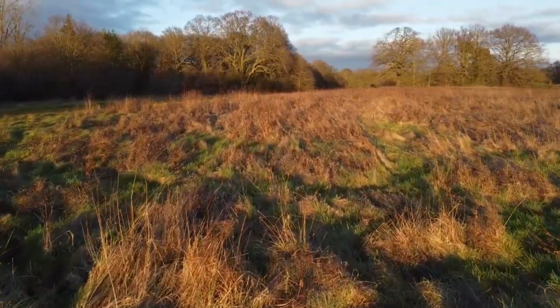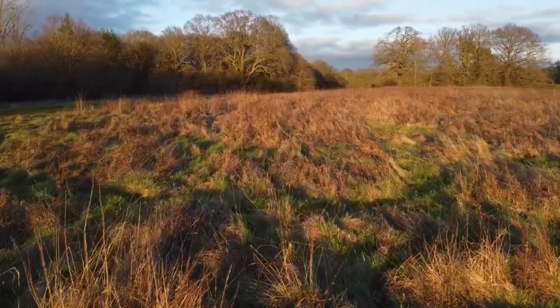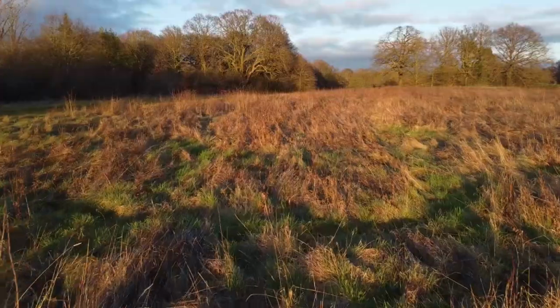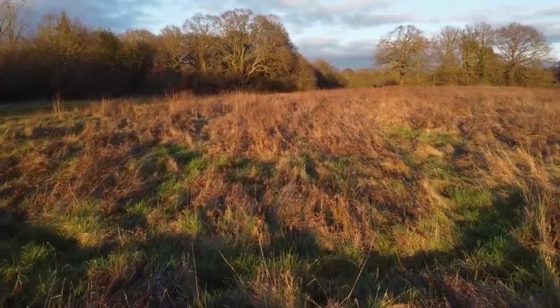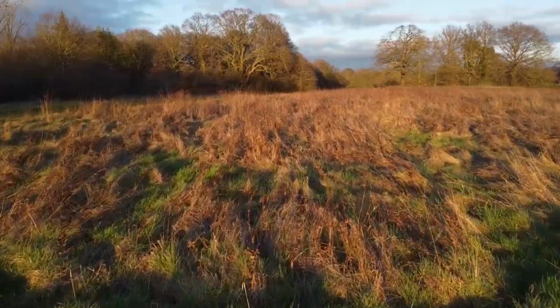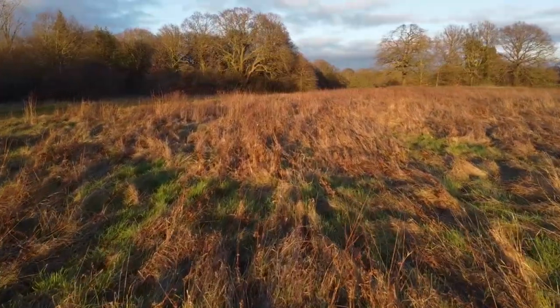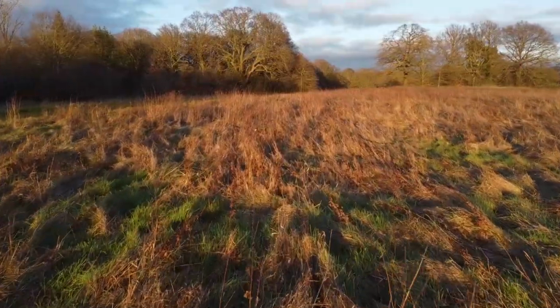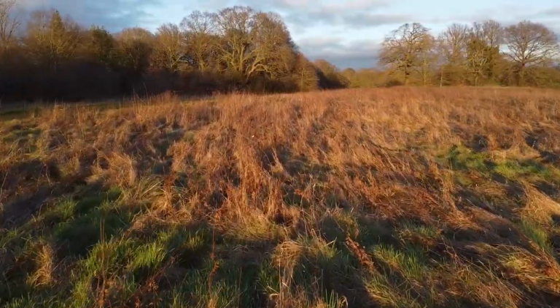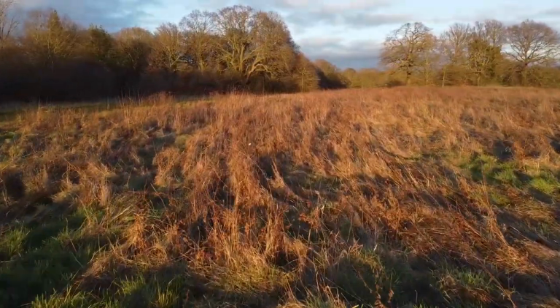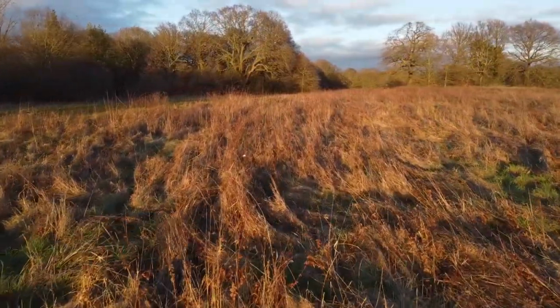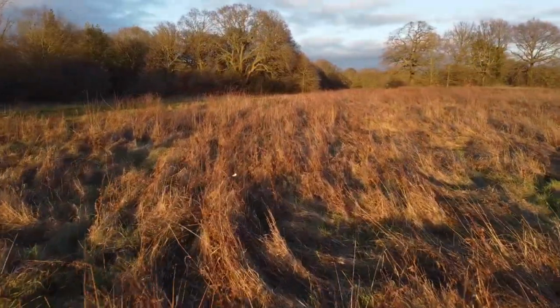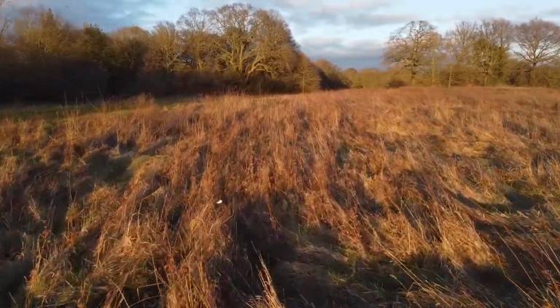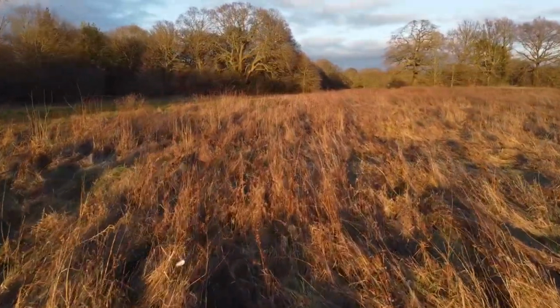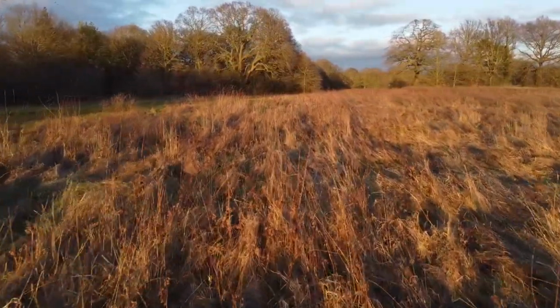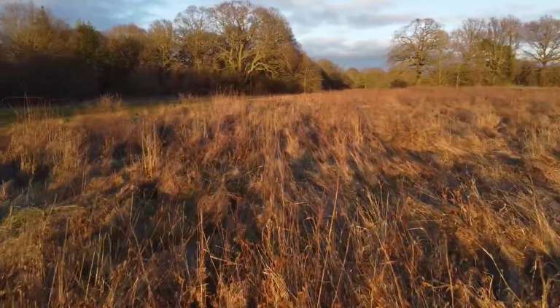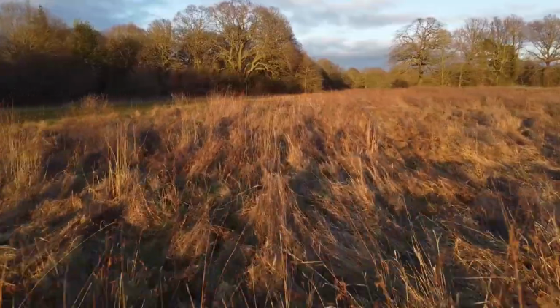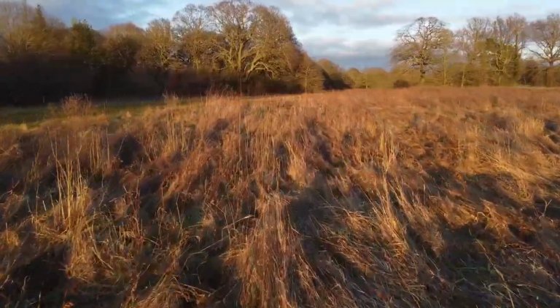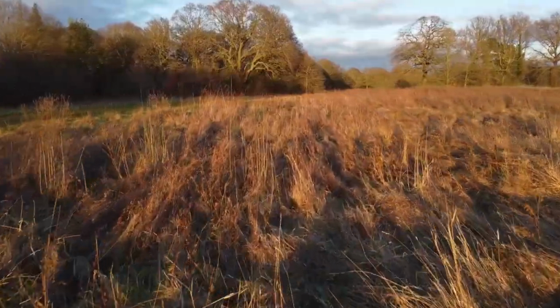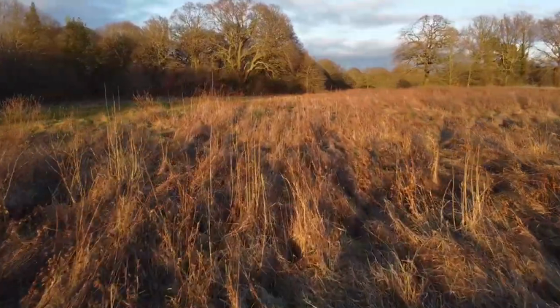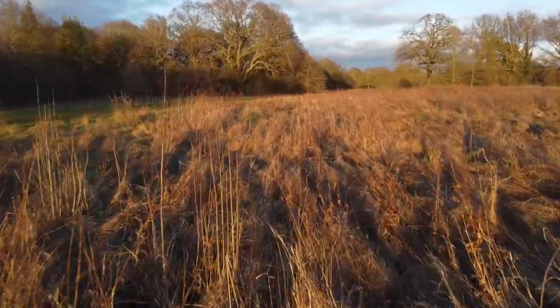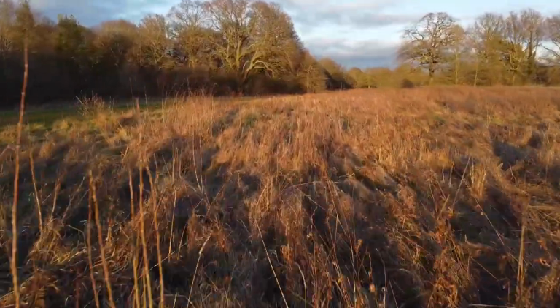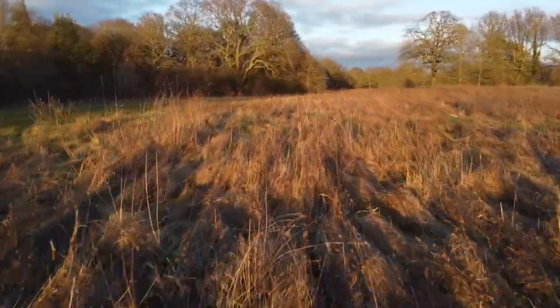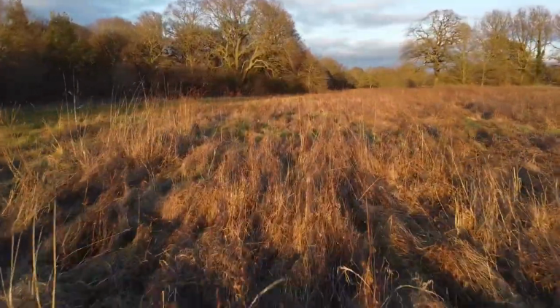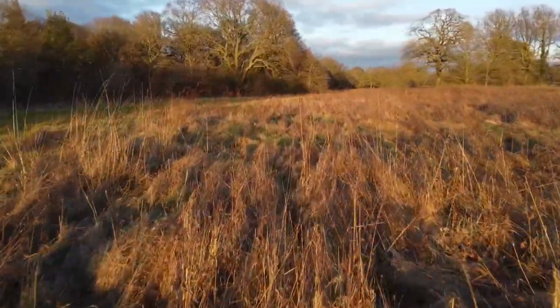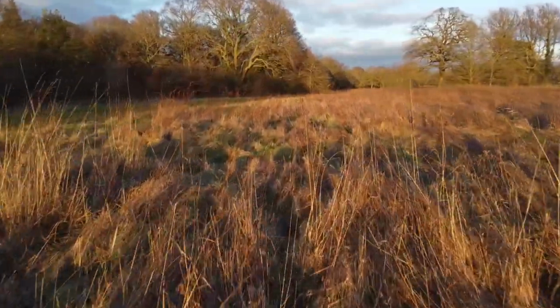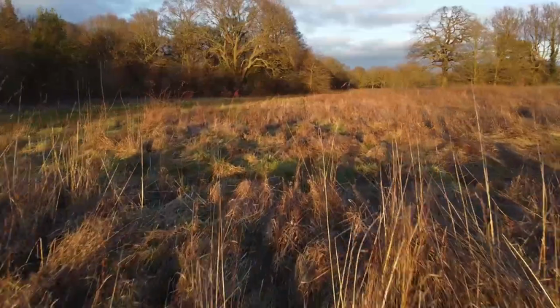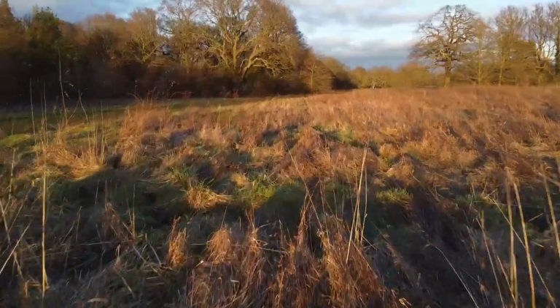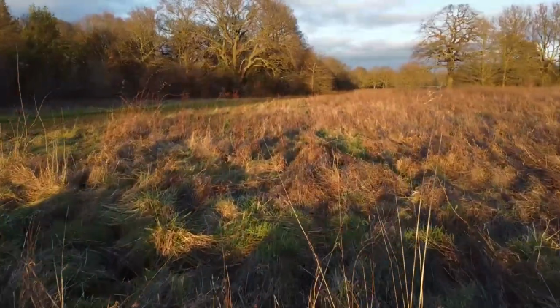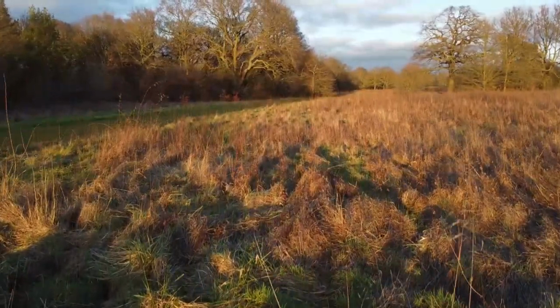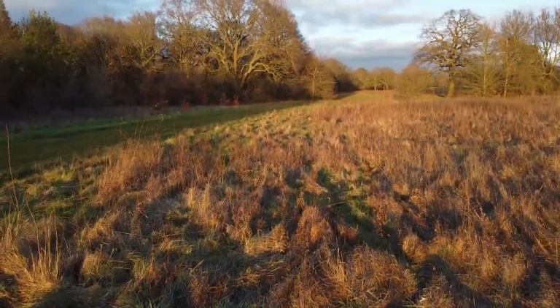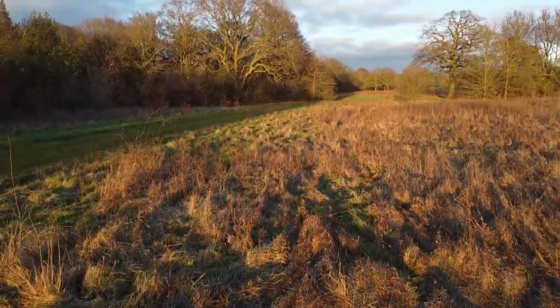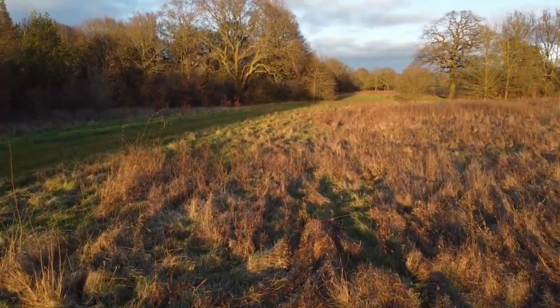I'm going to be flying my drone in Costa Rica in a few weeks — around the beaches and in the jungle — so there shouldn't be anything with huge magnetic interference there. I will be doing a video on how easy it is to travel with the Mavic Mini, so if you're interested, hit the subscribe button and the bell icon.